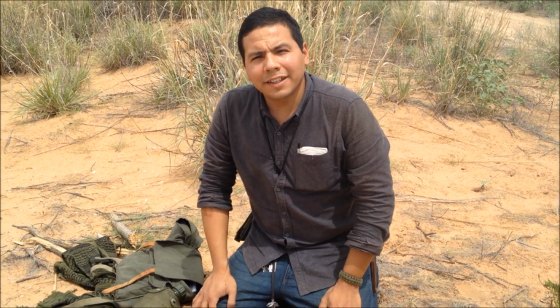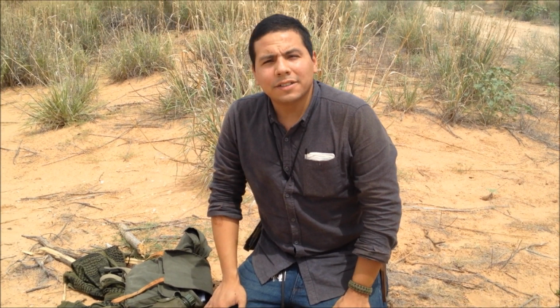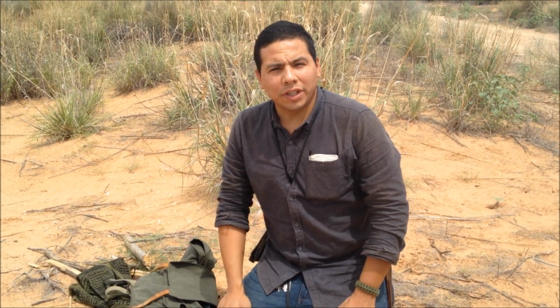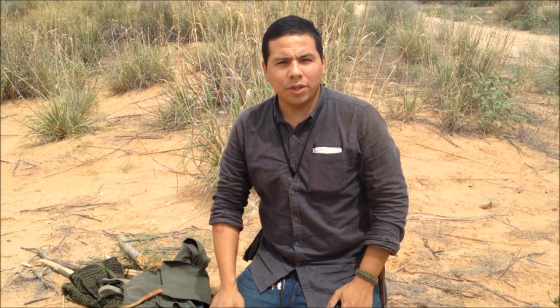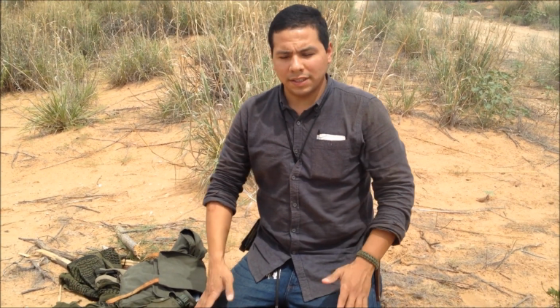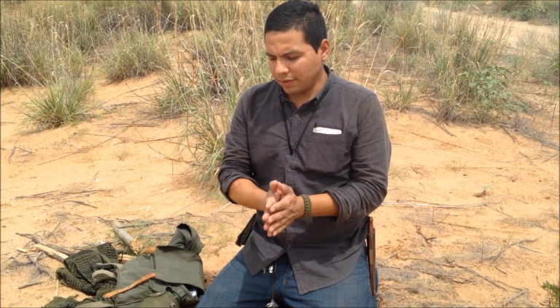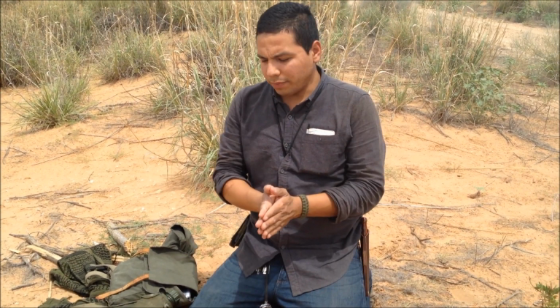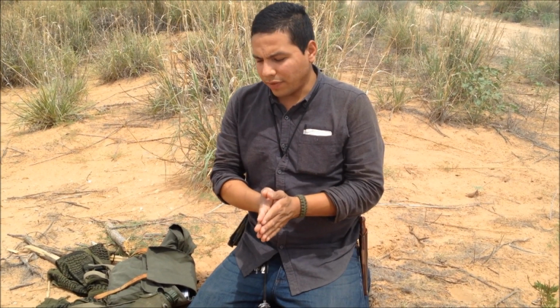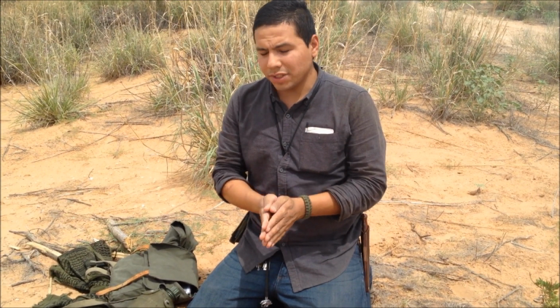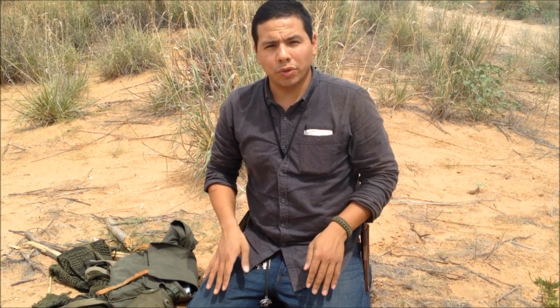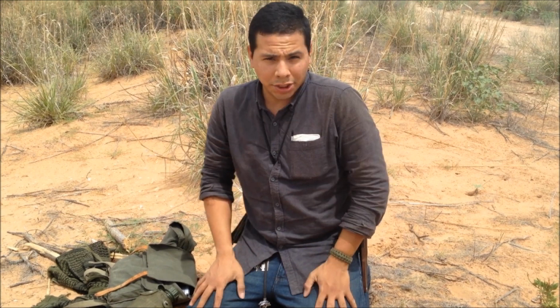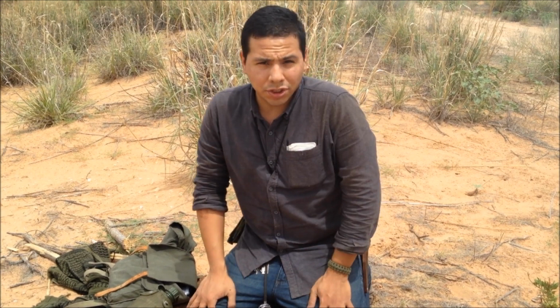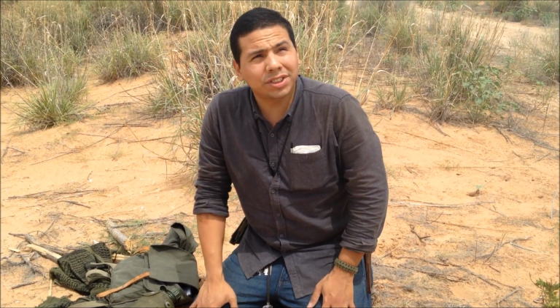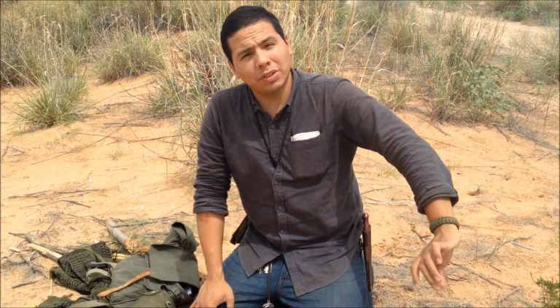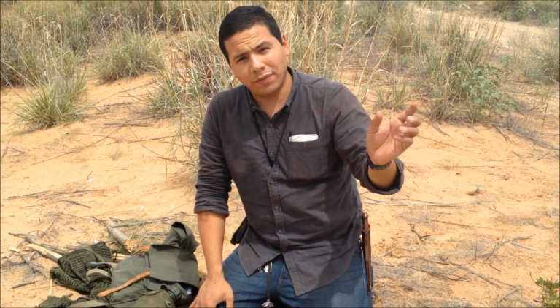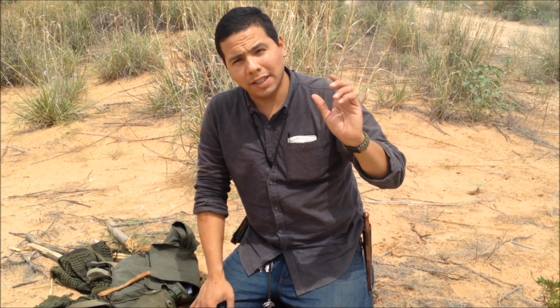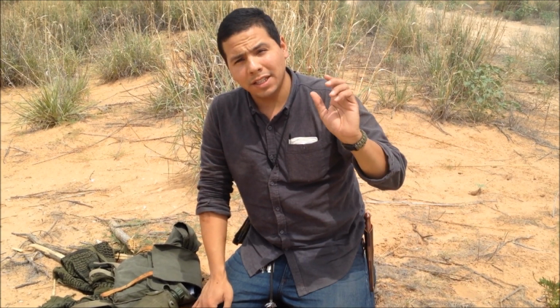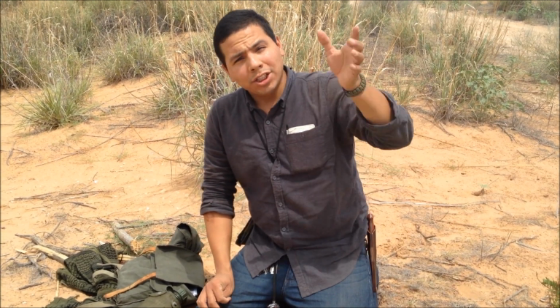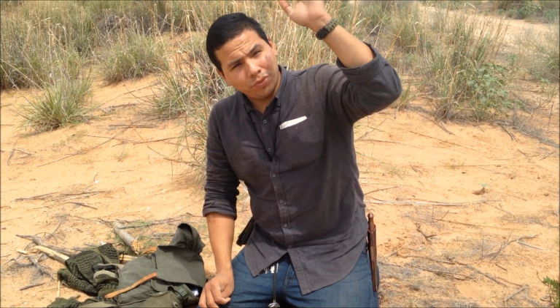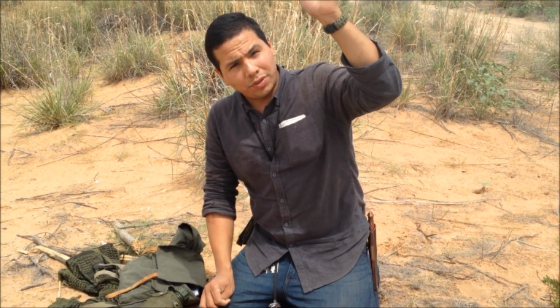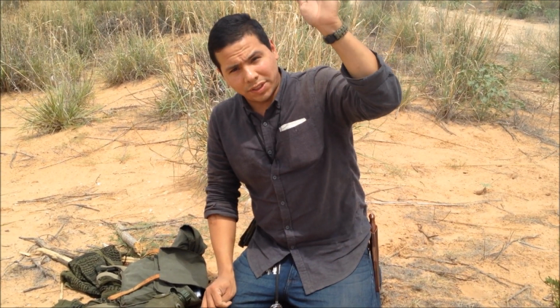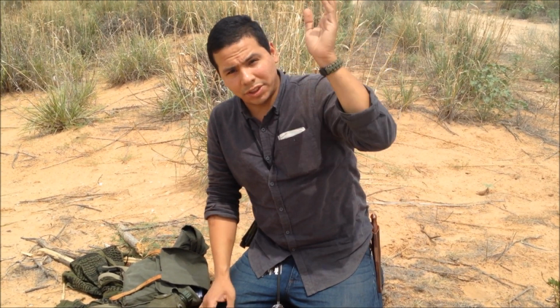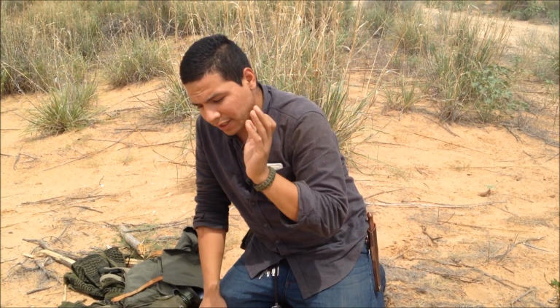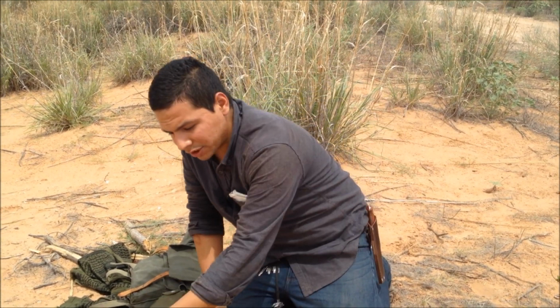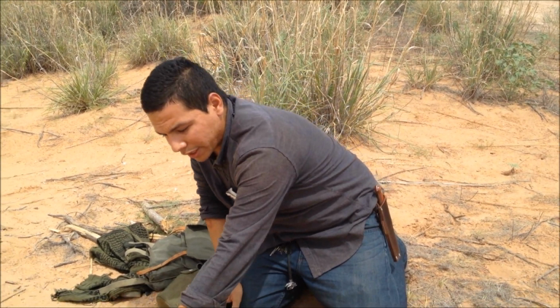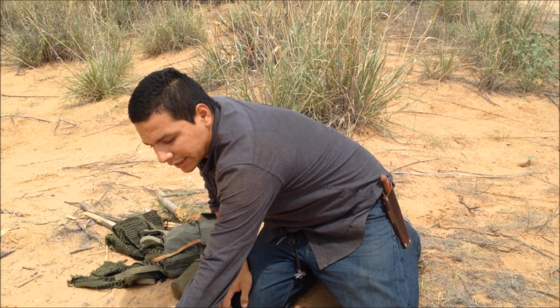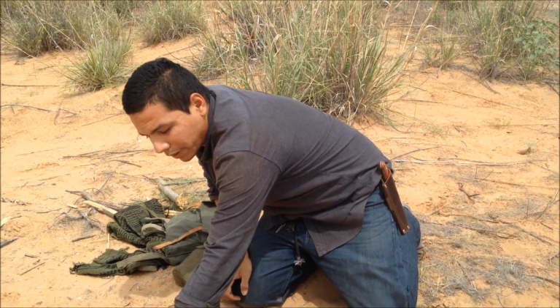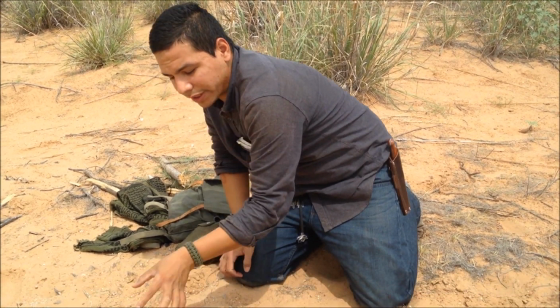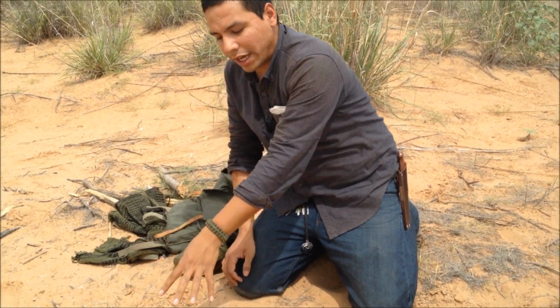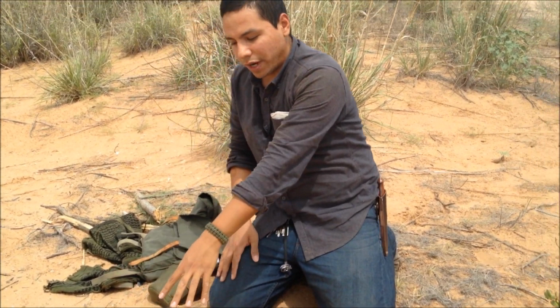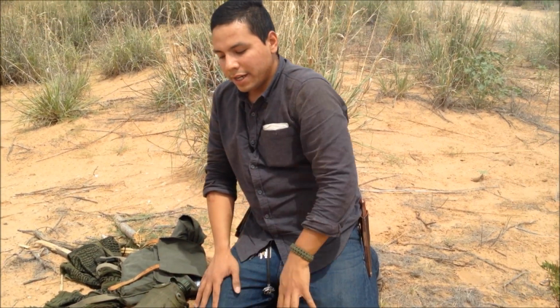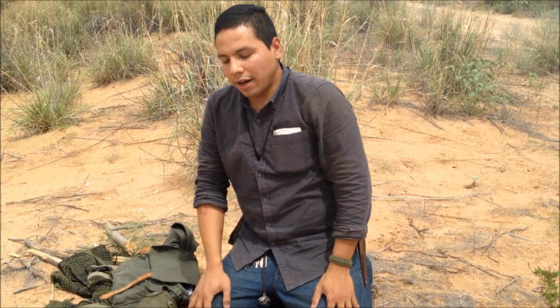Hey guys, quick video — this is going to involve making fire using solar ignition. We're just going to use a magnifying lens to concentrate the sun's heat onto a tinder bundle so it can catch fire.